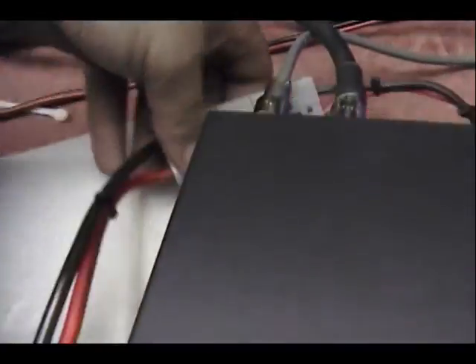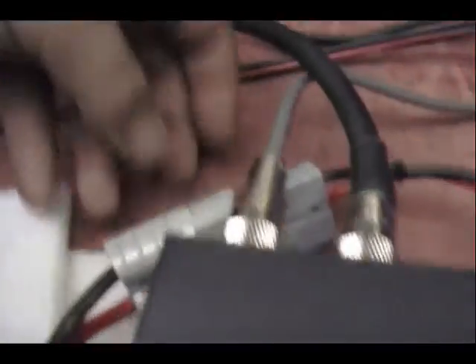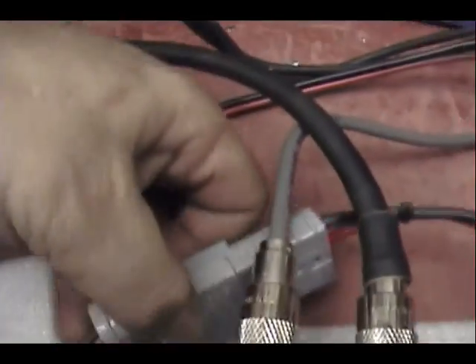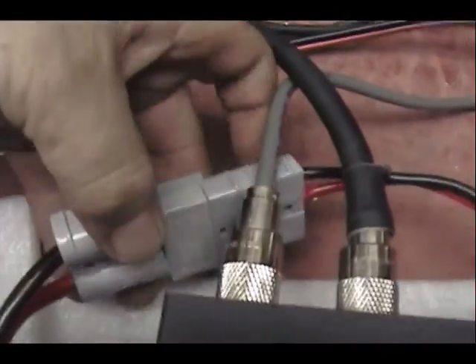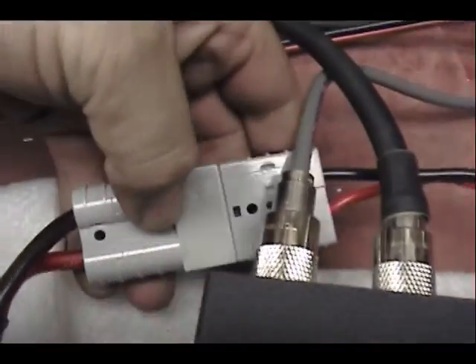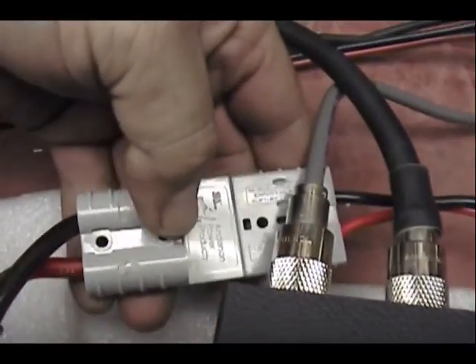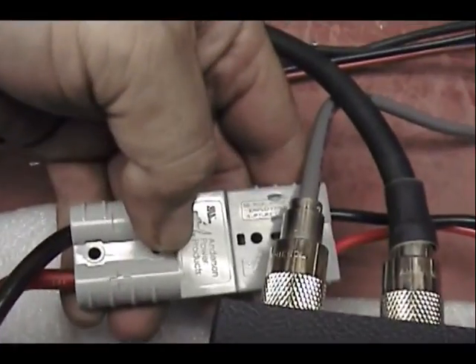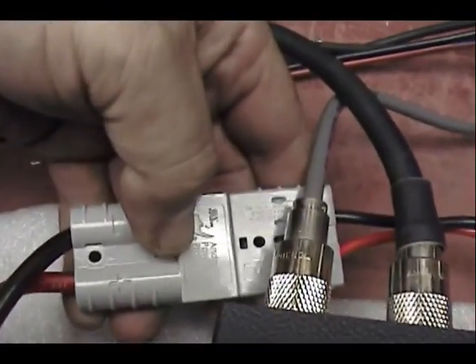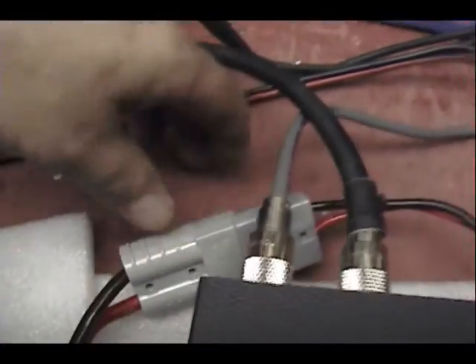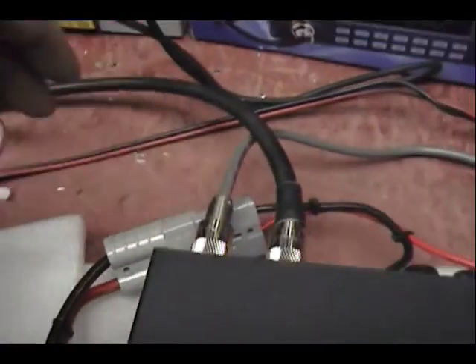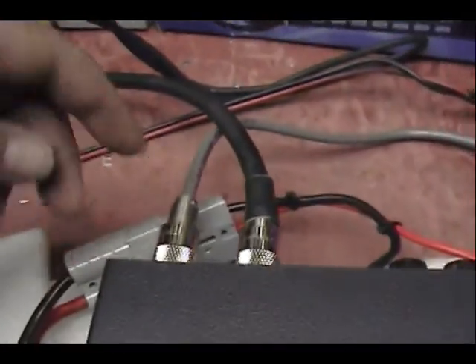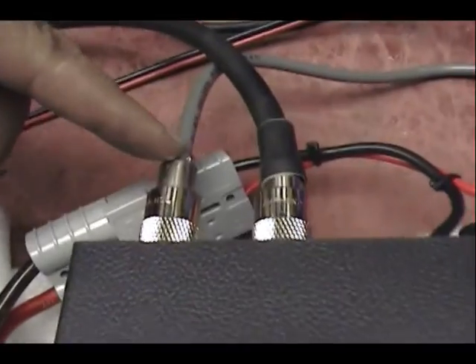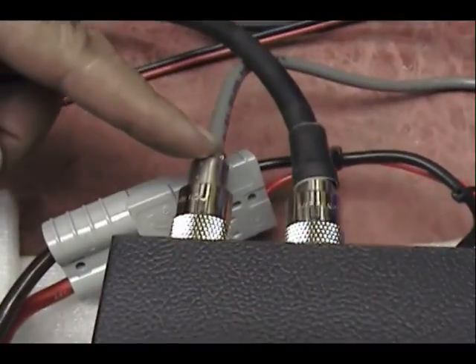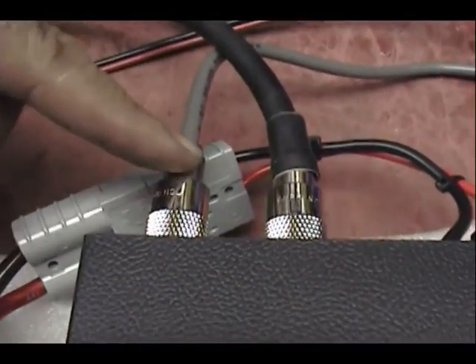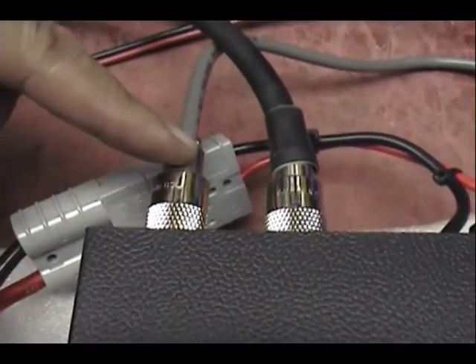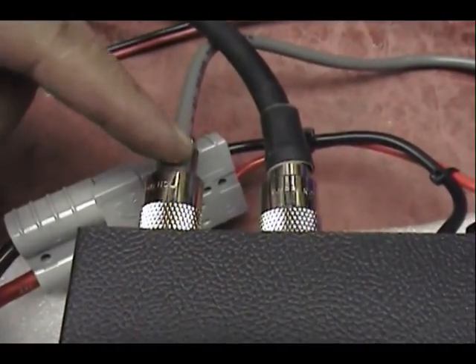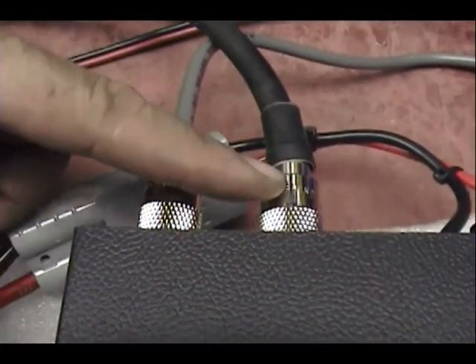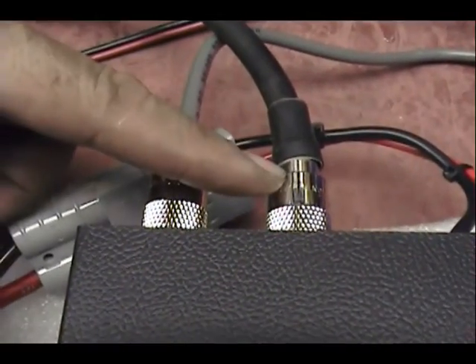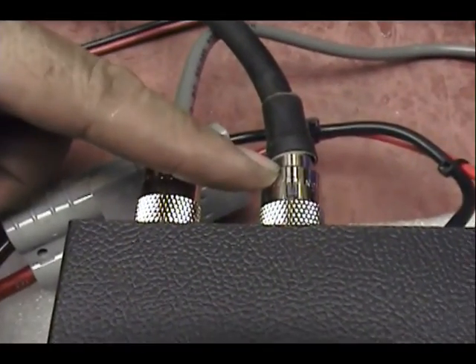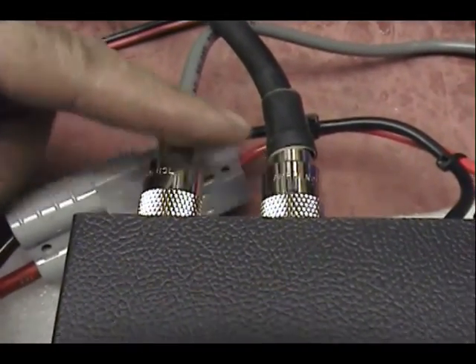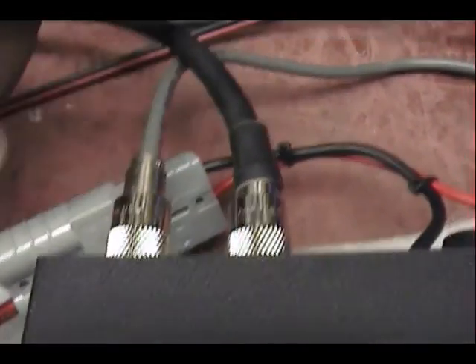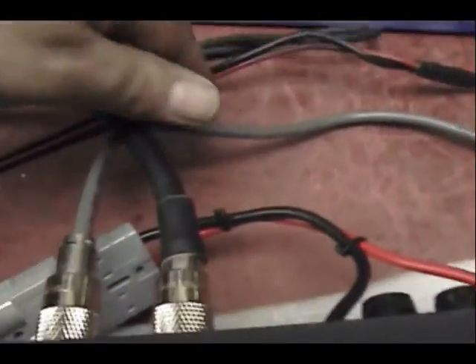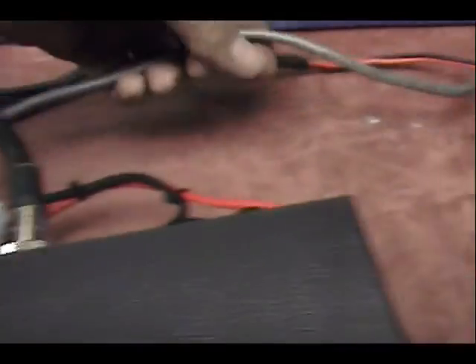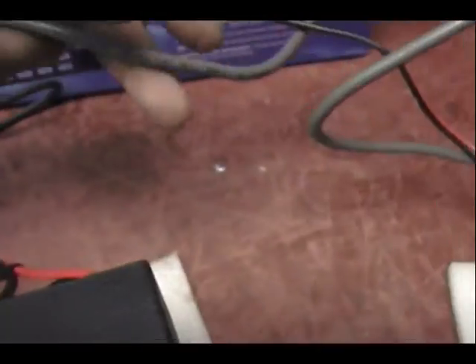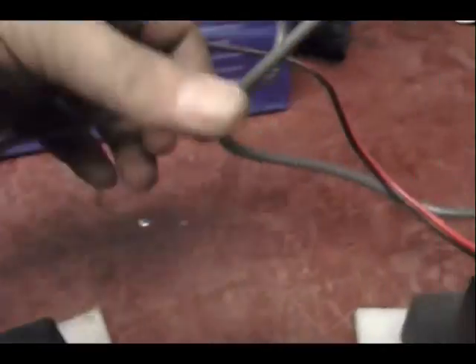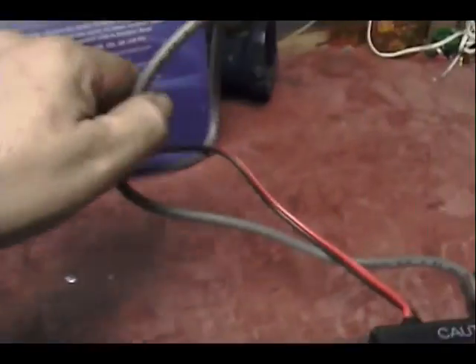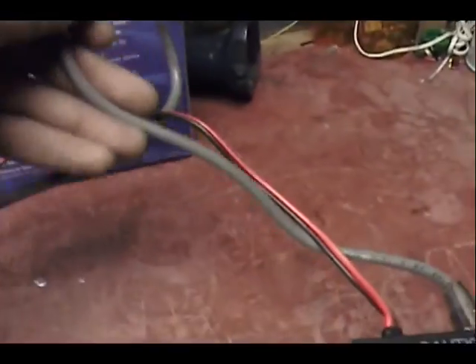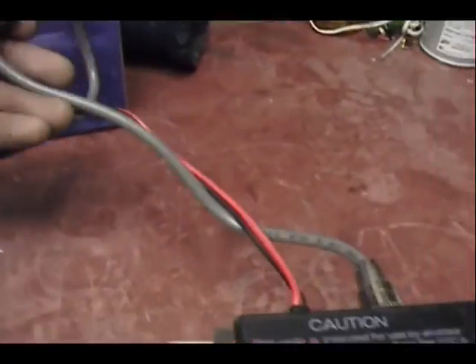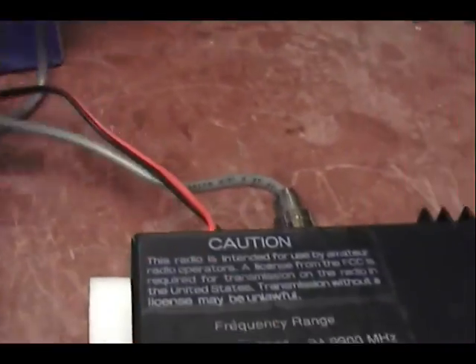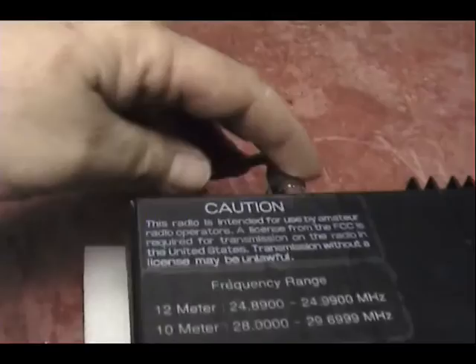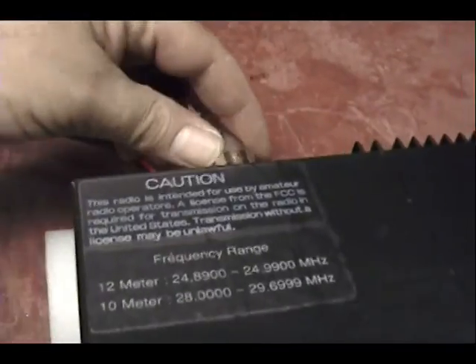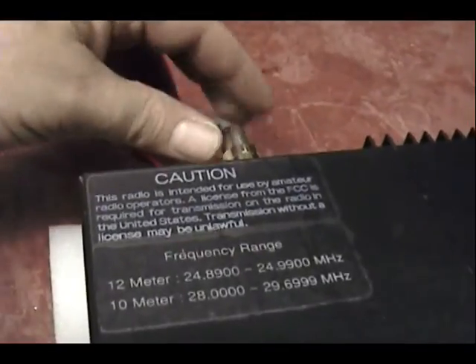And in here you just plug it in. This is your radio, and that's your antenna. This is the three-foot cable that I have going to your radio.